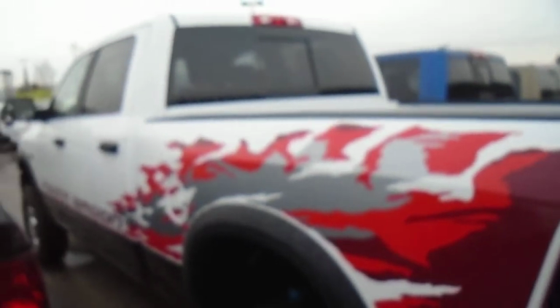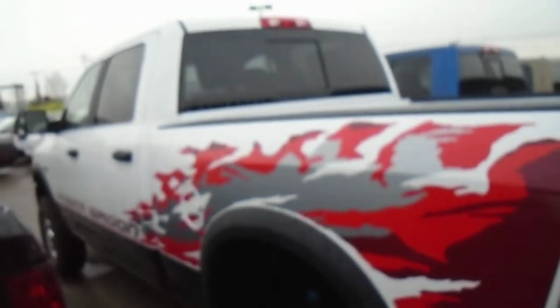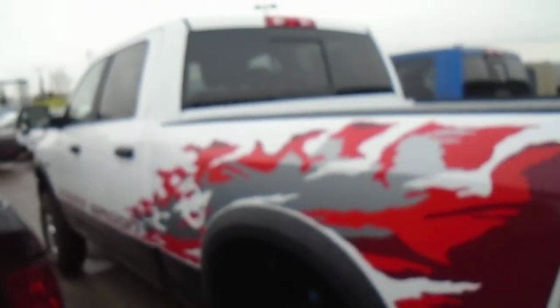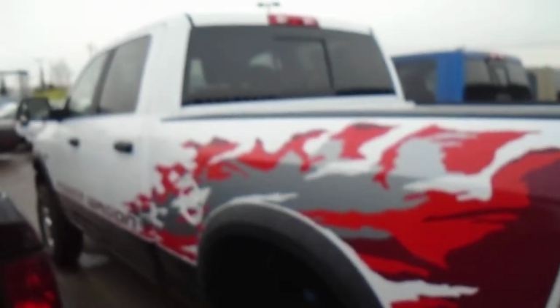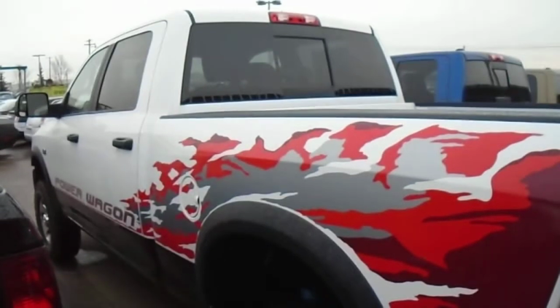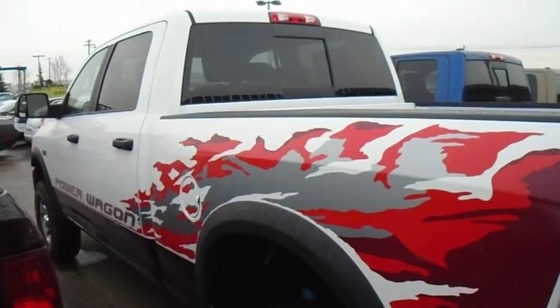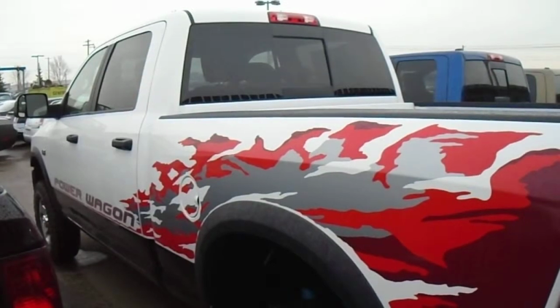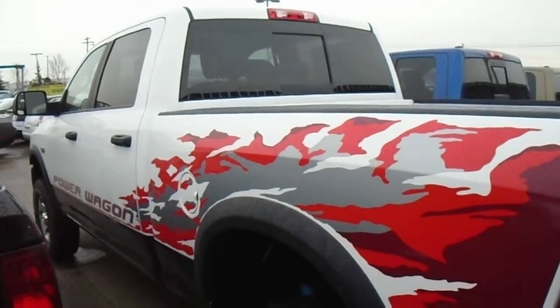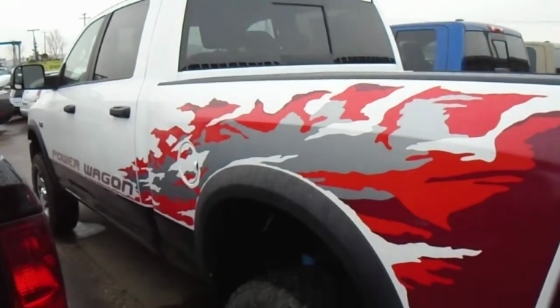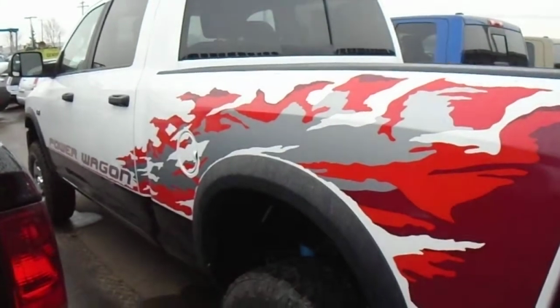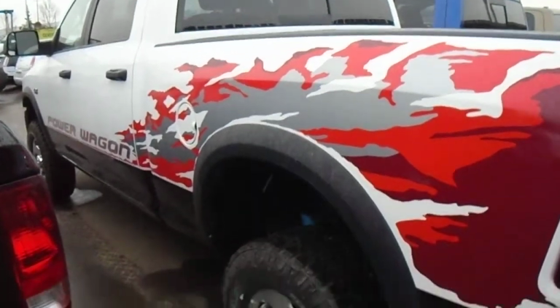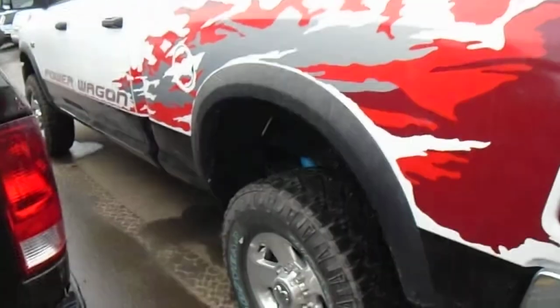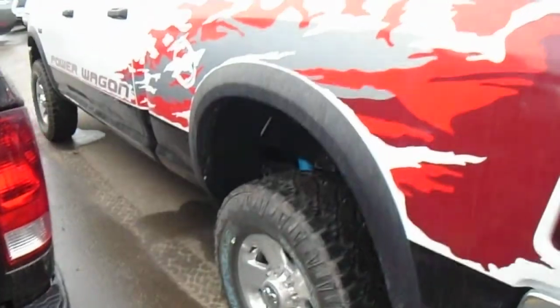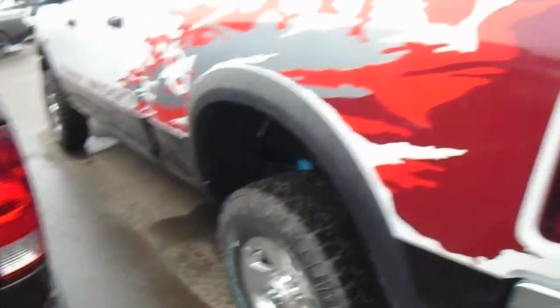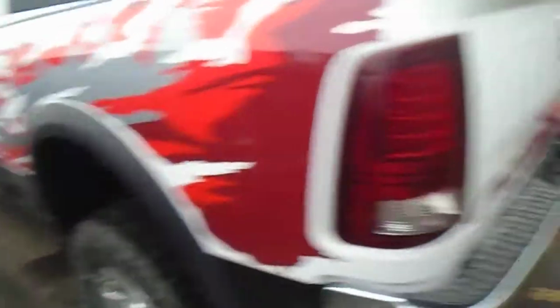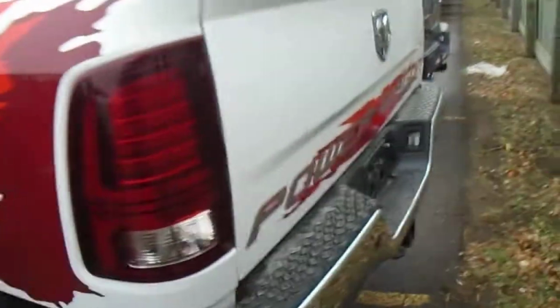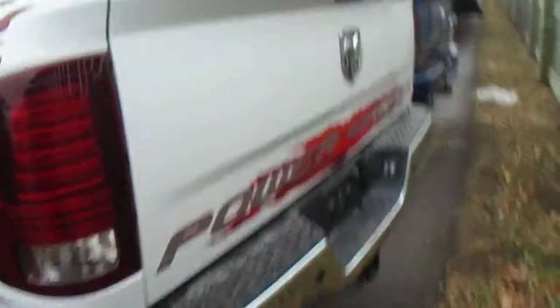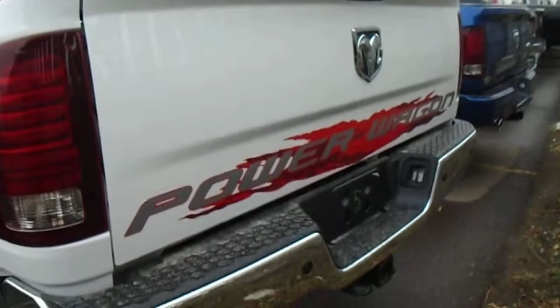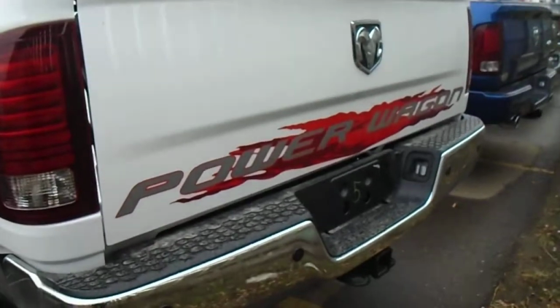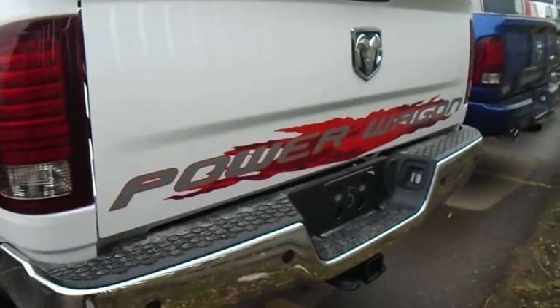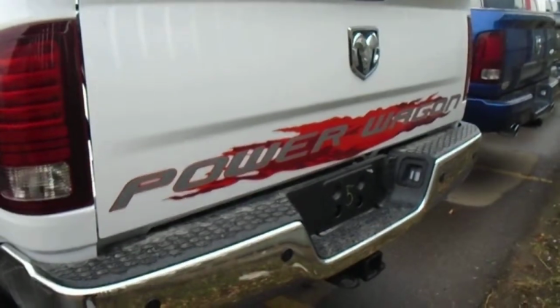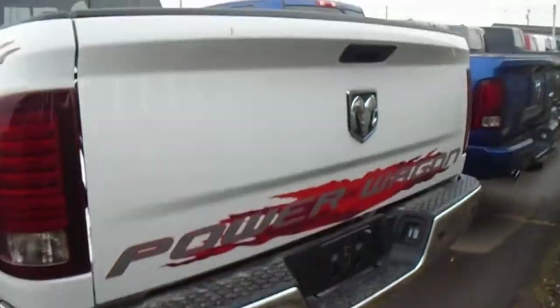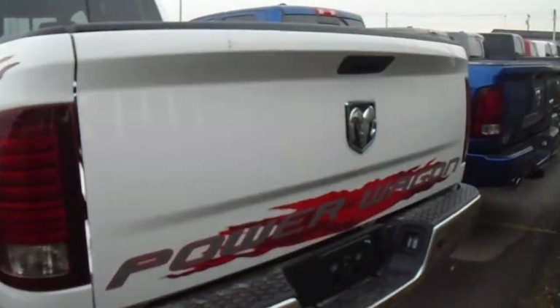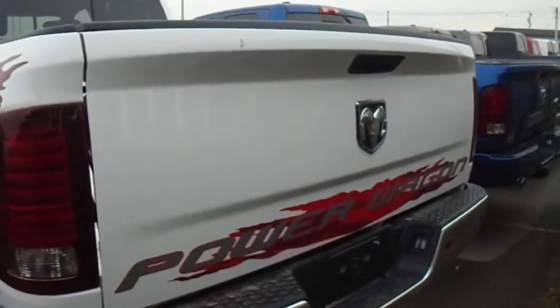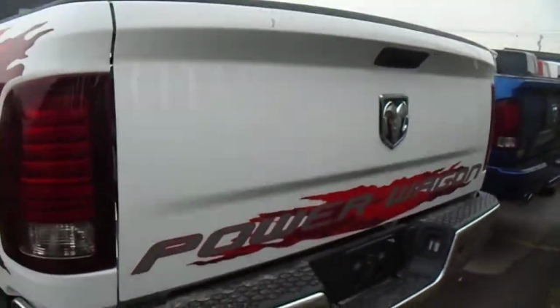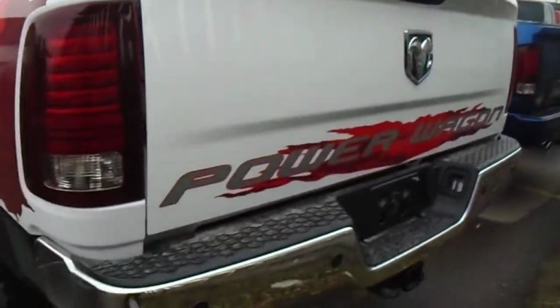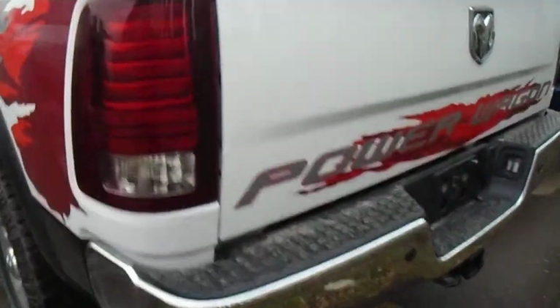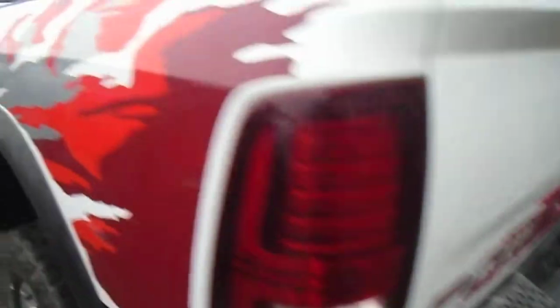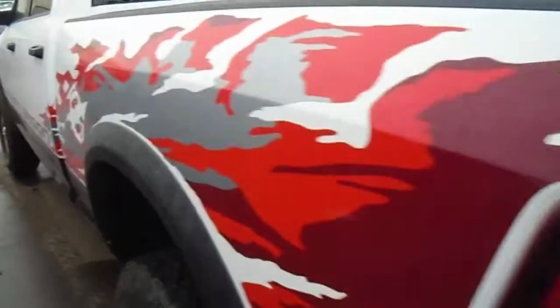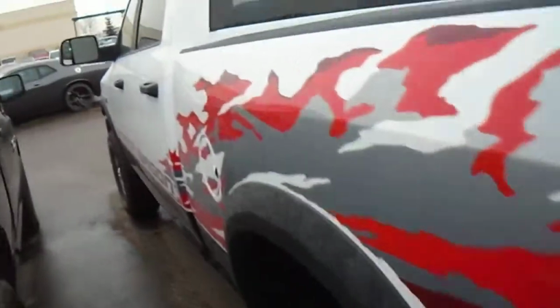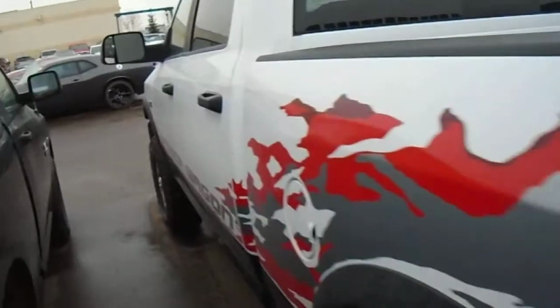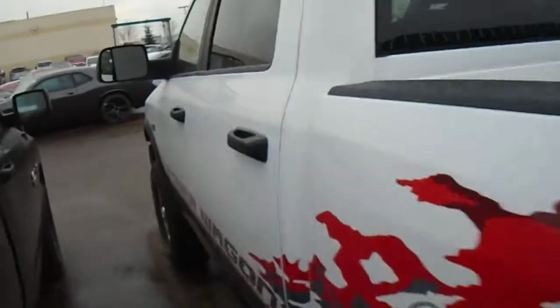Elson, this is Paxton from Lunderry Dodge just giving you a quick video of the white Power Wagon we have here in stock. Just to start from the back here, it's got the trailer hitch, rear backup camera, and rear park assist sensors.